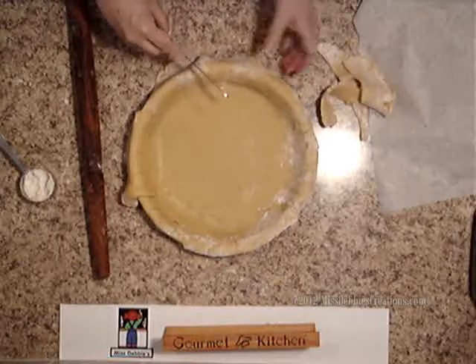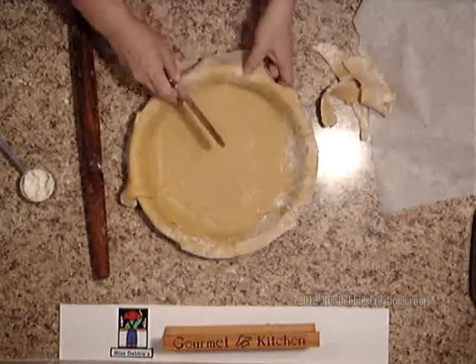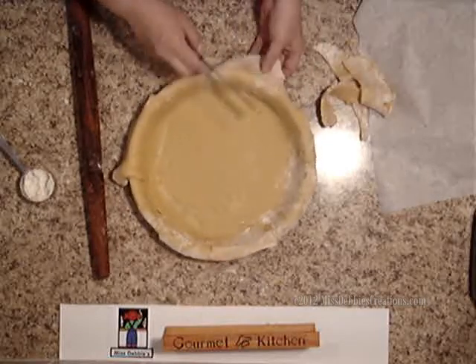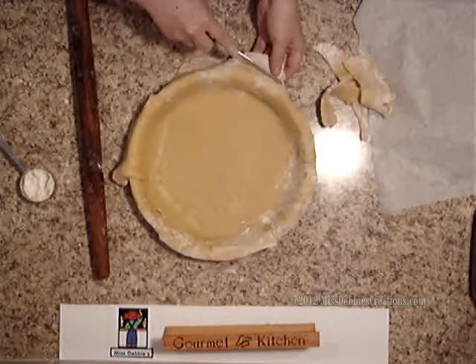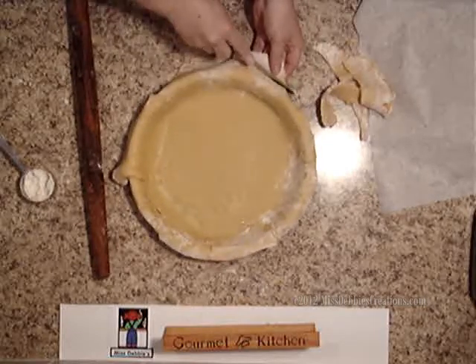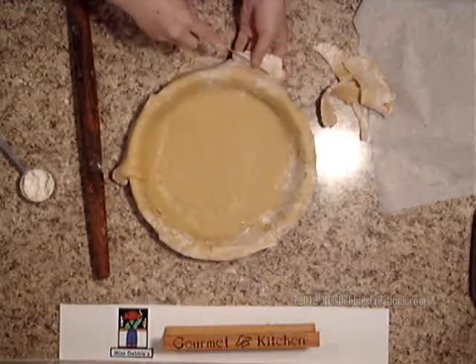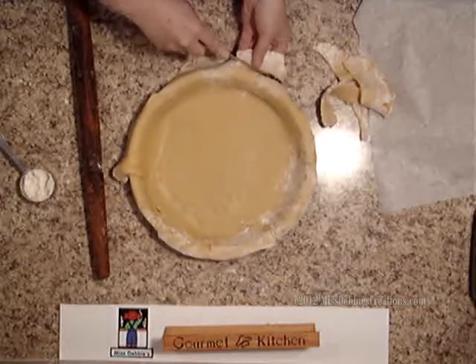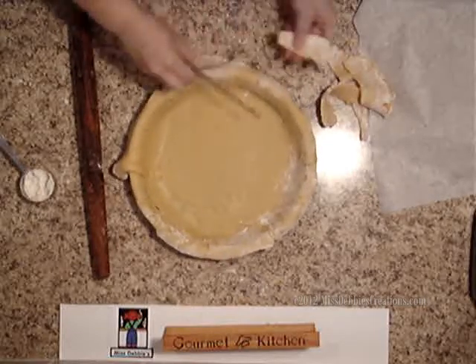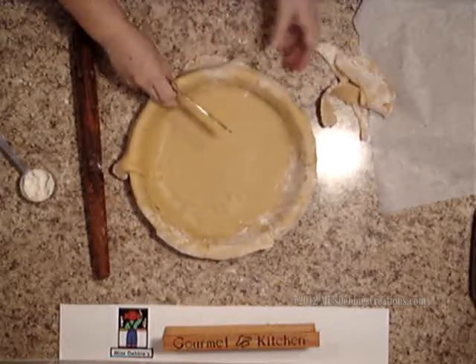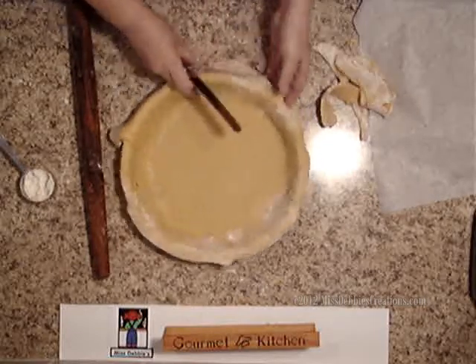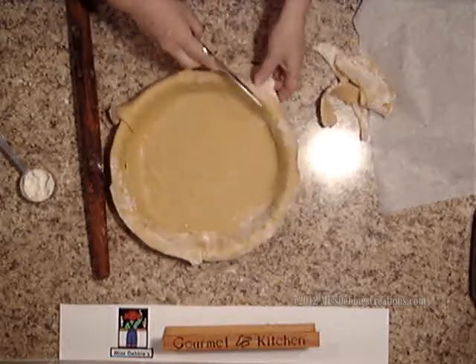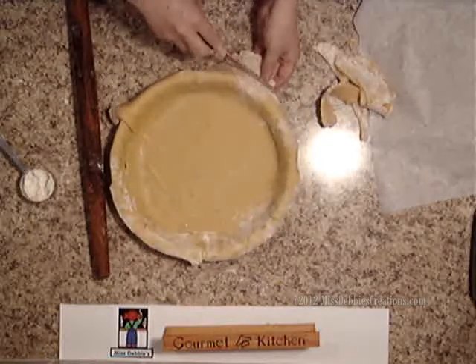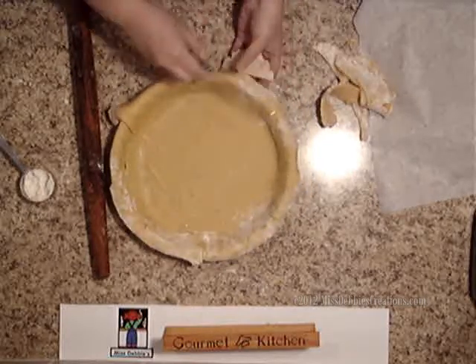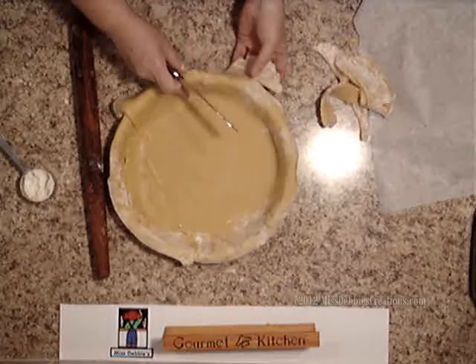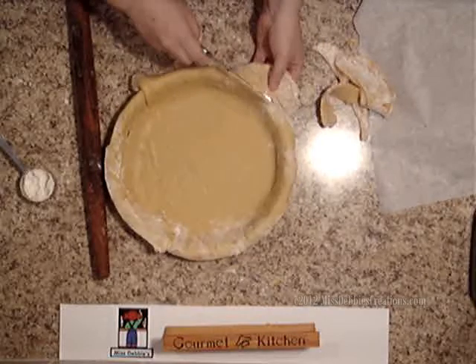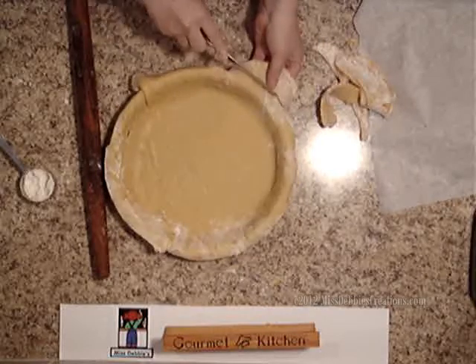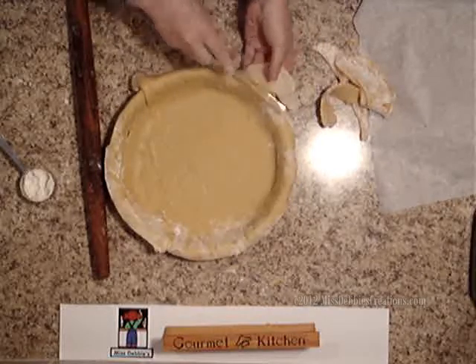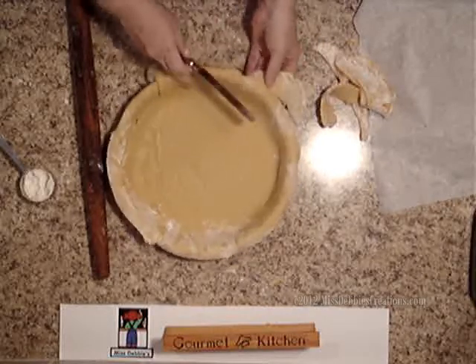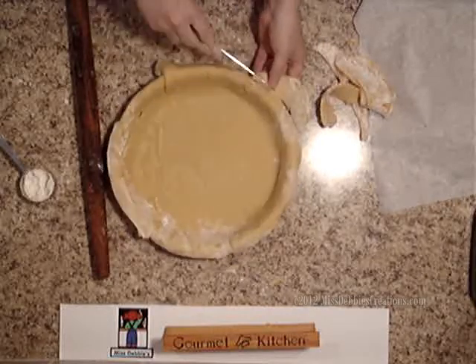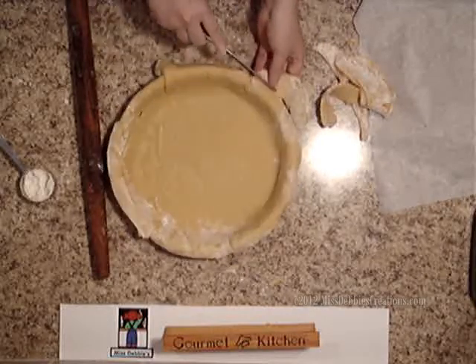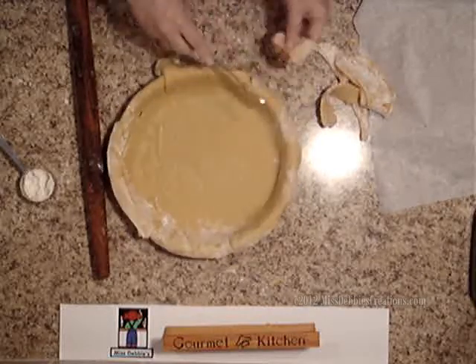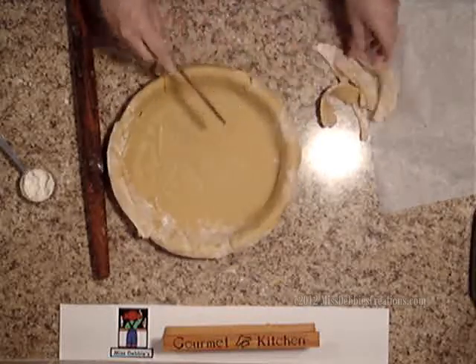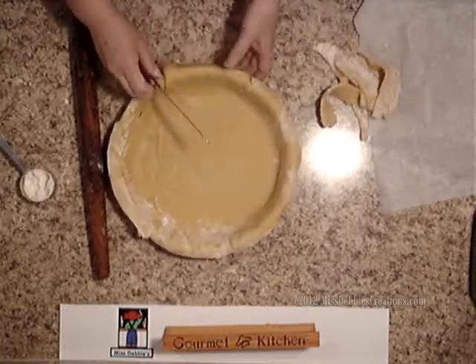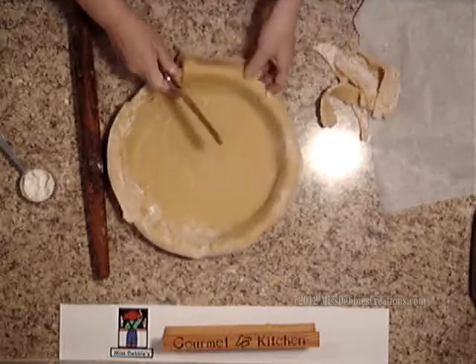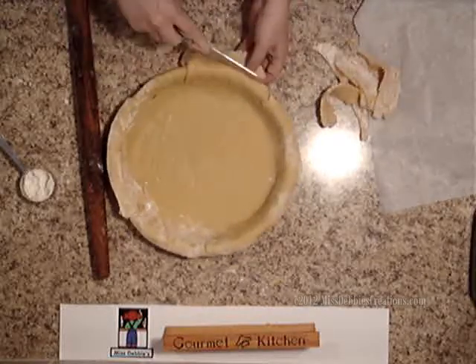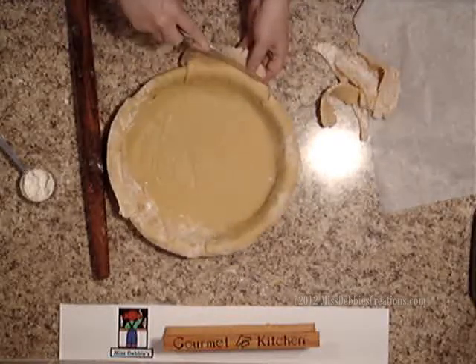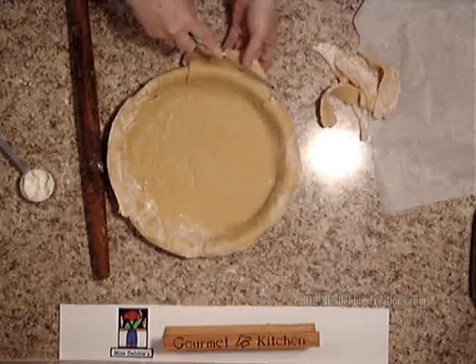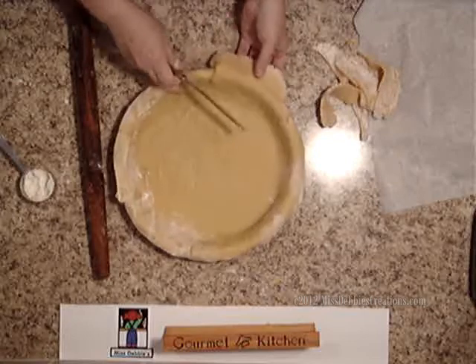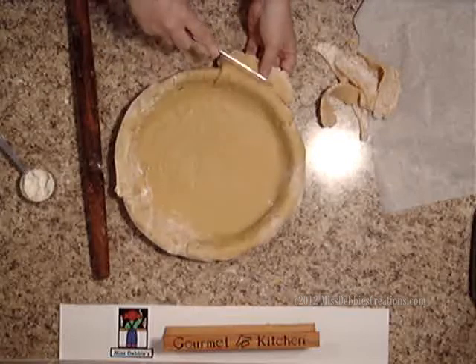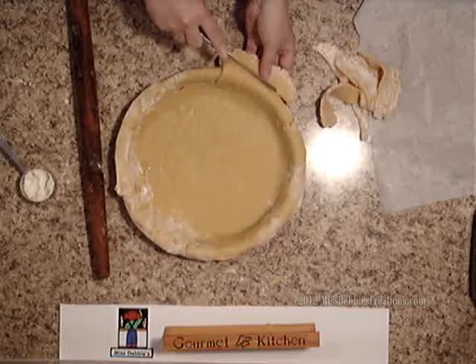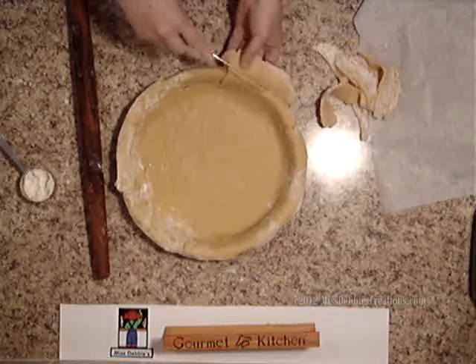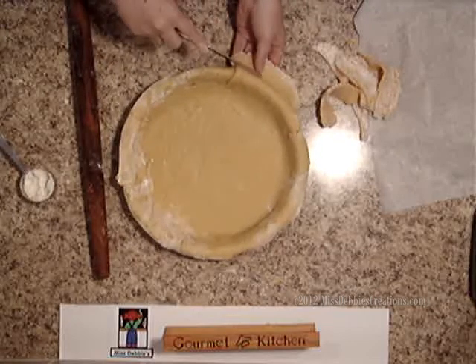I will save this leftover dough in my freezer for a week or two, and then I'll just make a small dessert tart for my husband and I for dinner sometime.